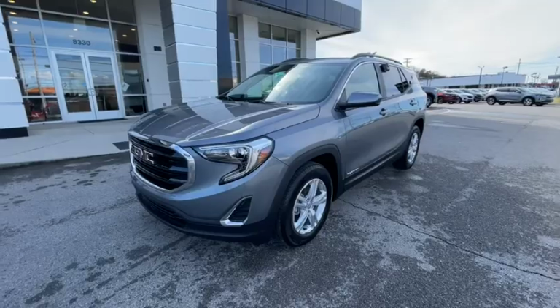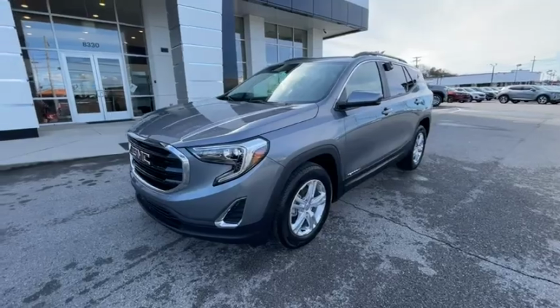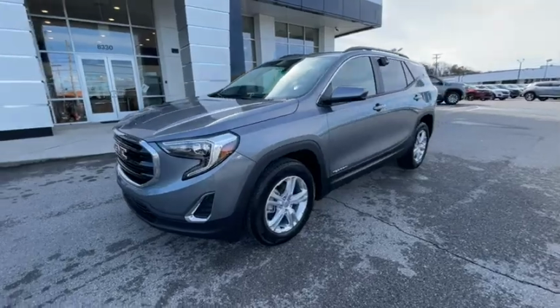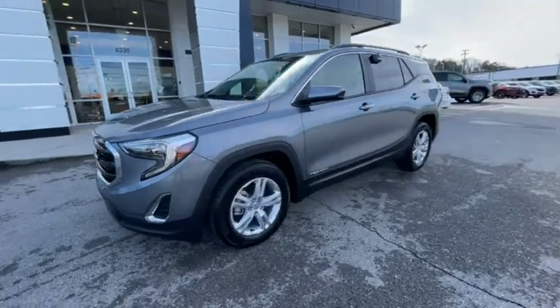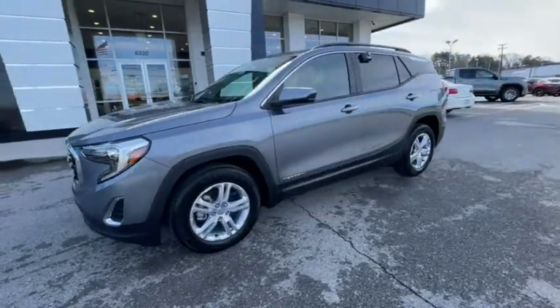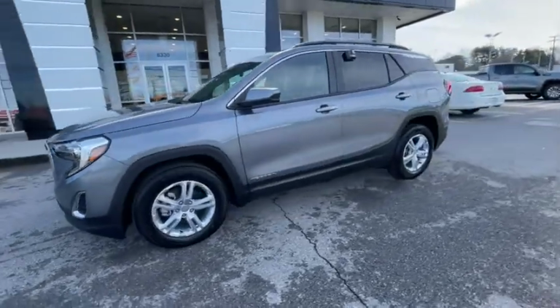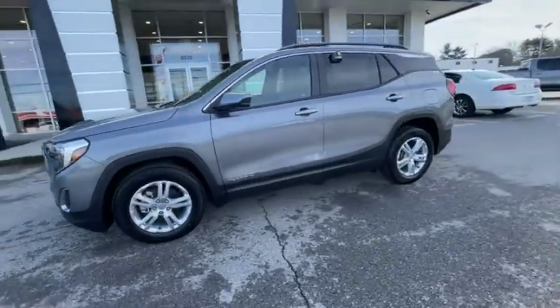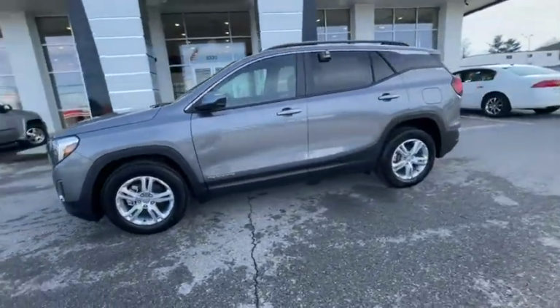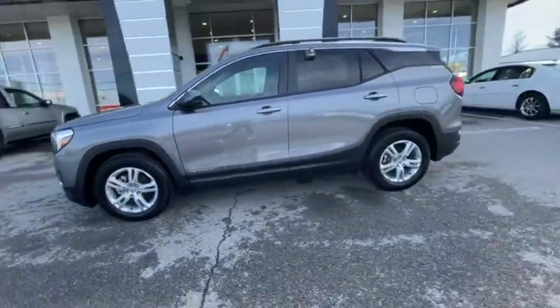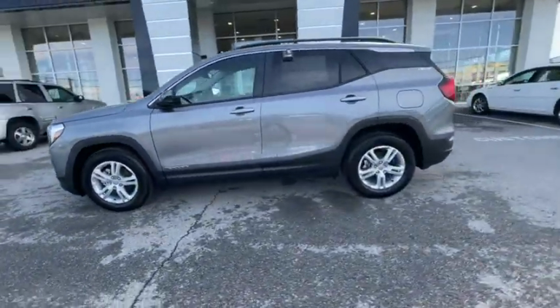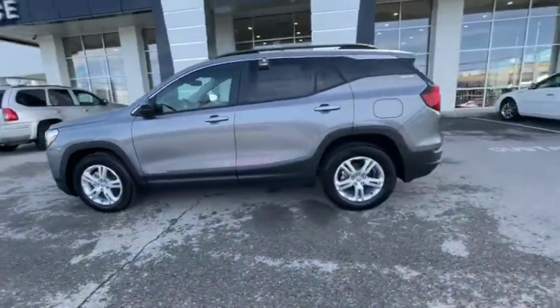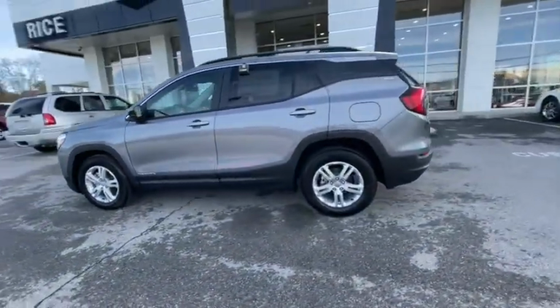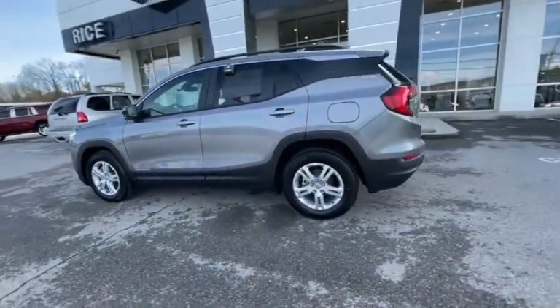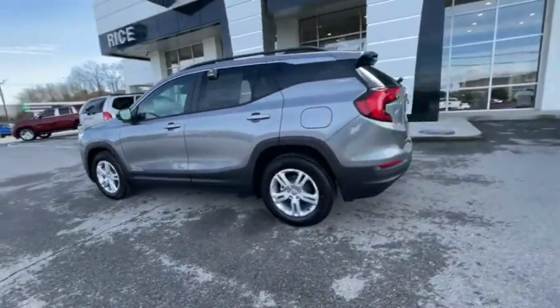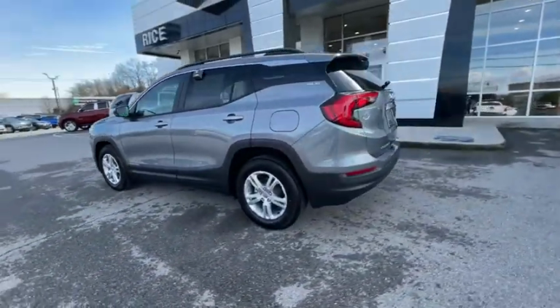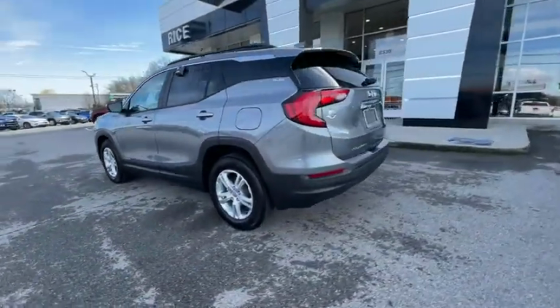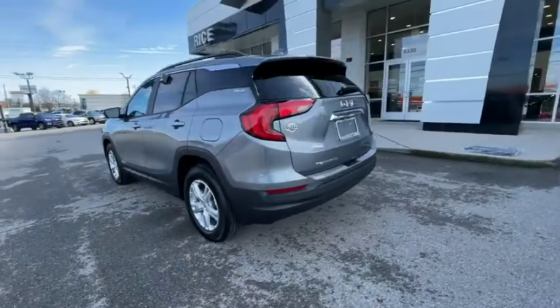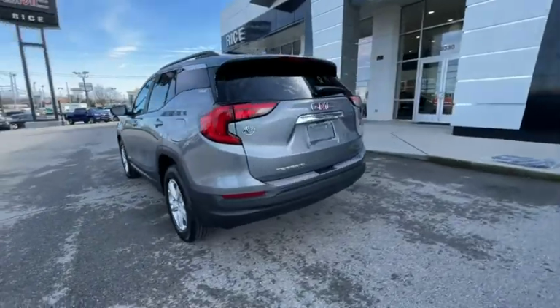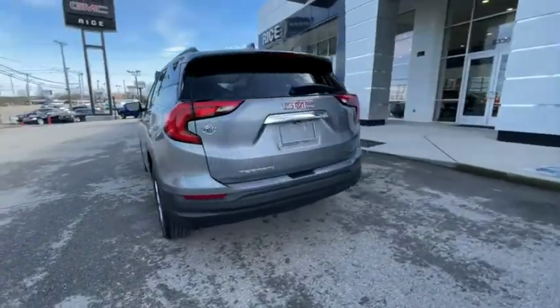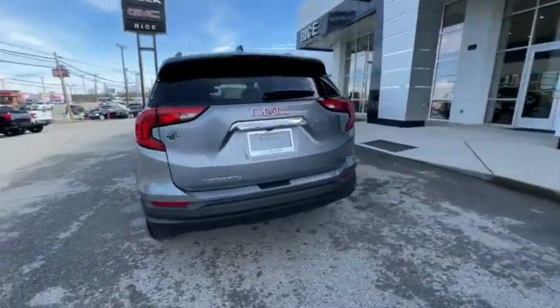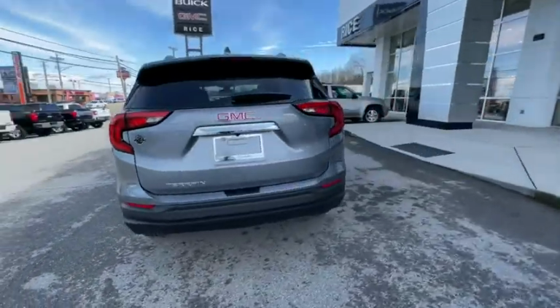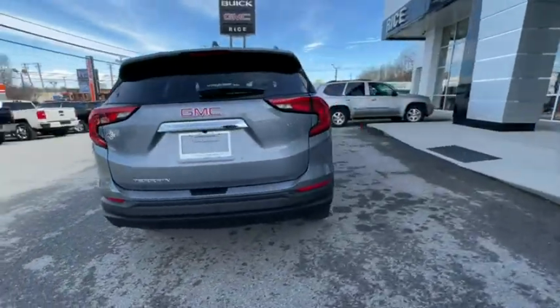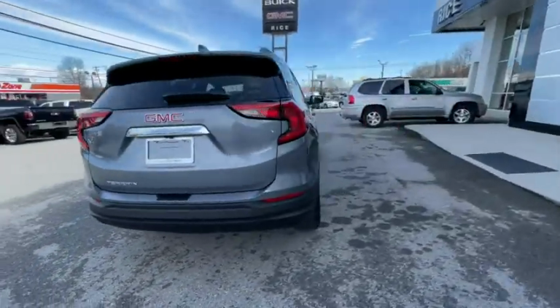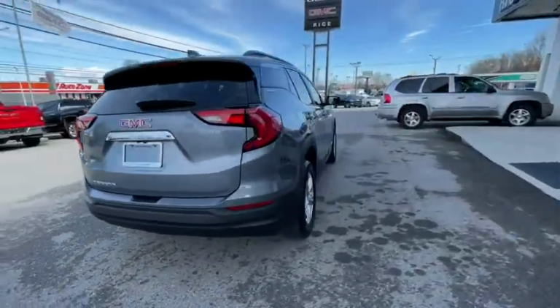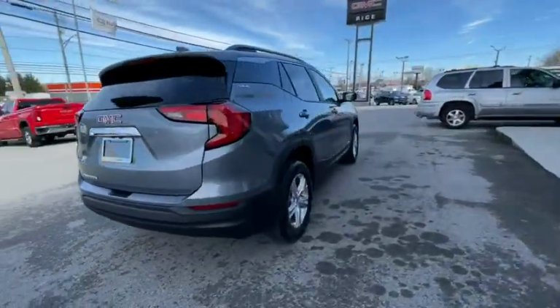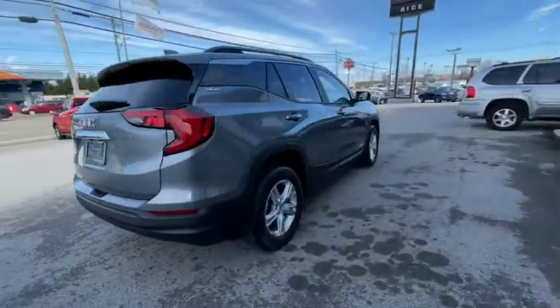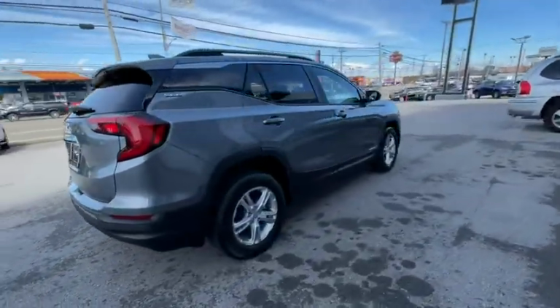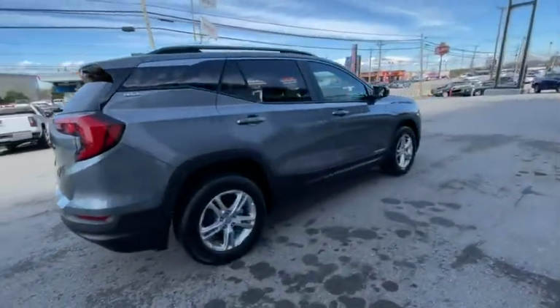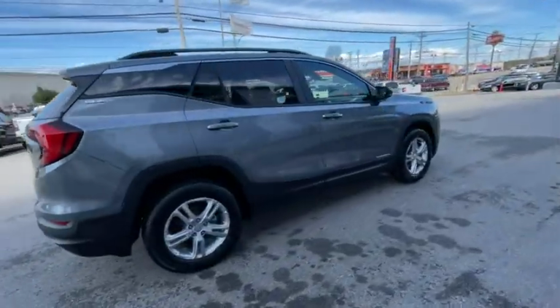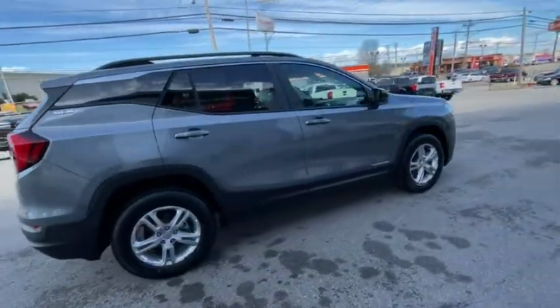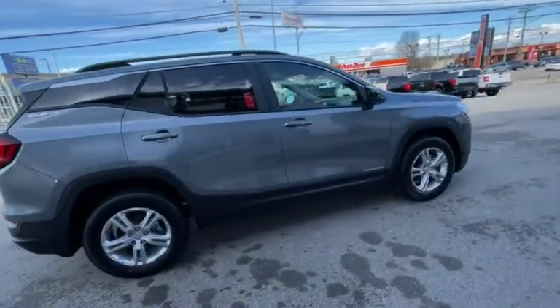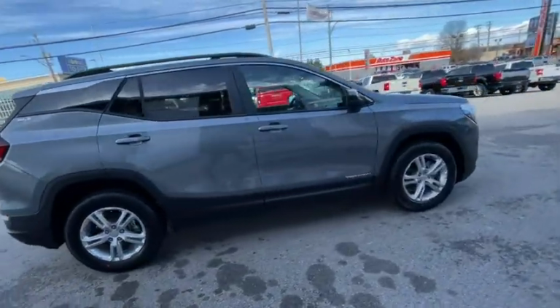Looking for the right vehicle? Check out the 2021 GMC Terrain. The GMC Terrain combines the benefits of a crossover with the style and functionality of an SUV.